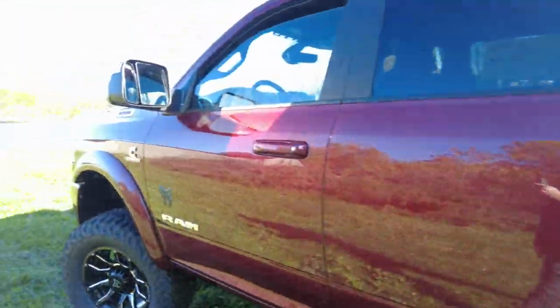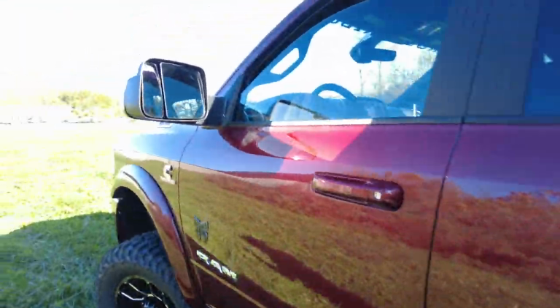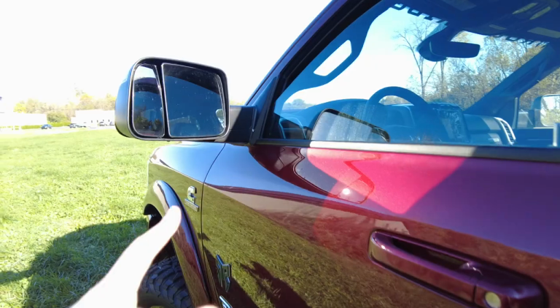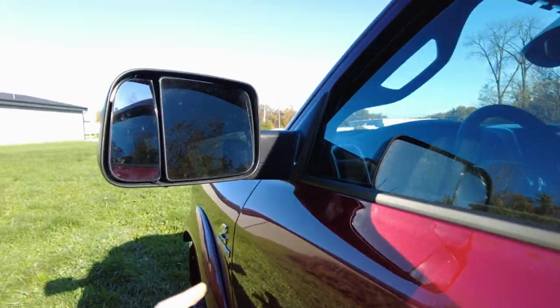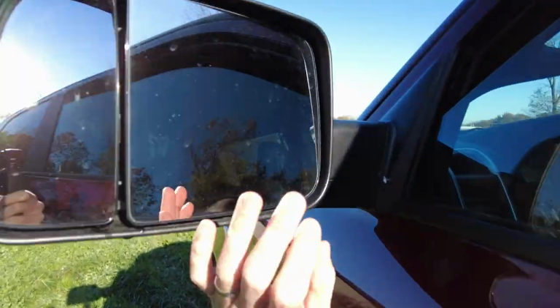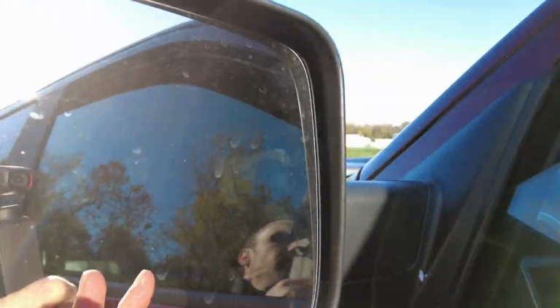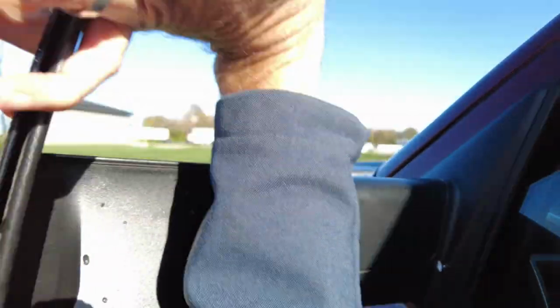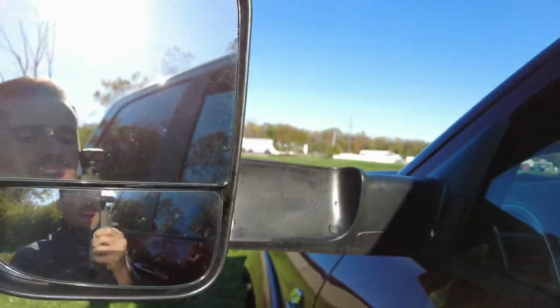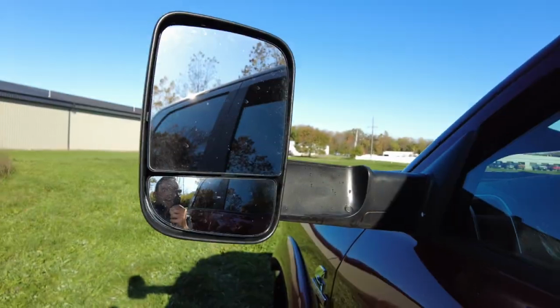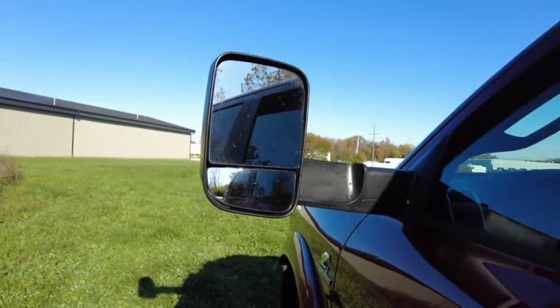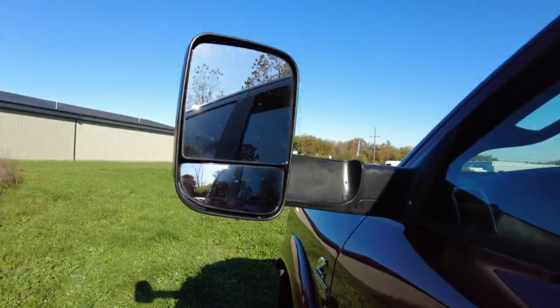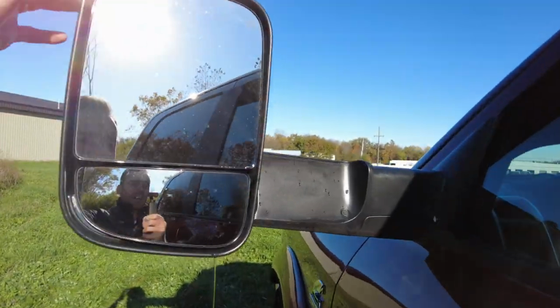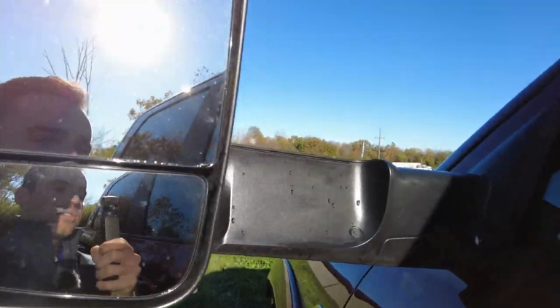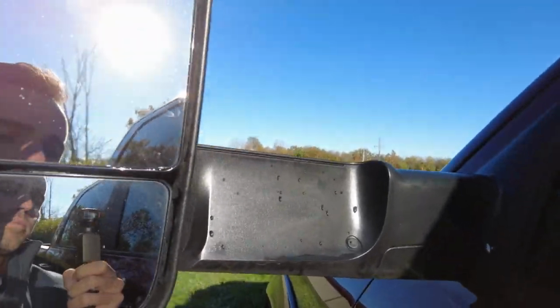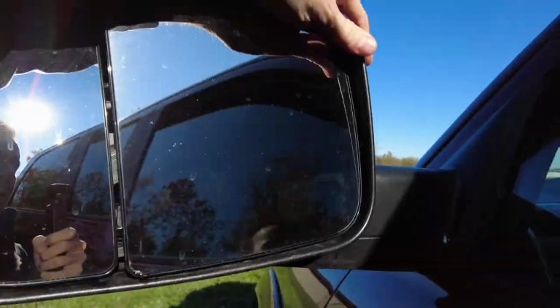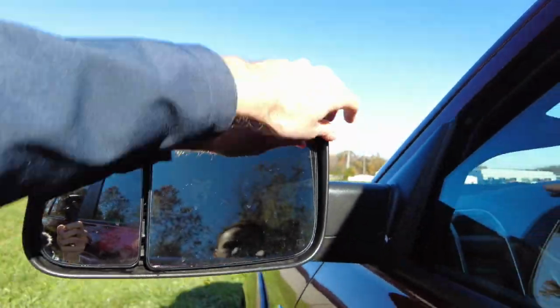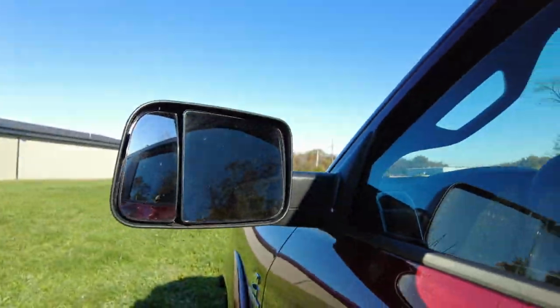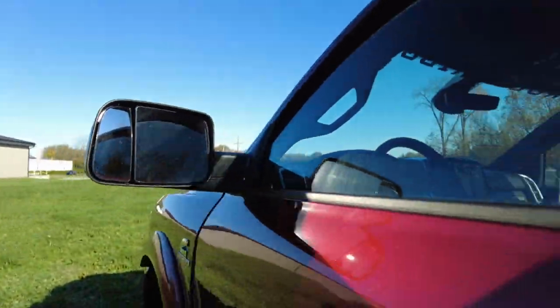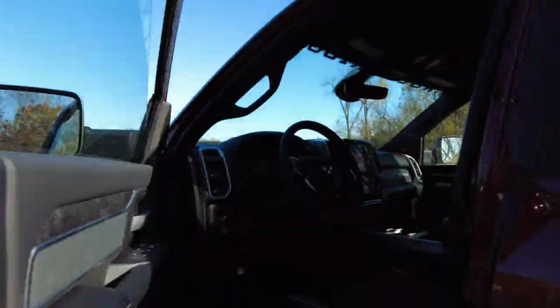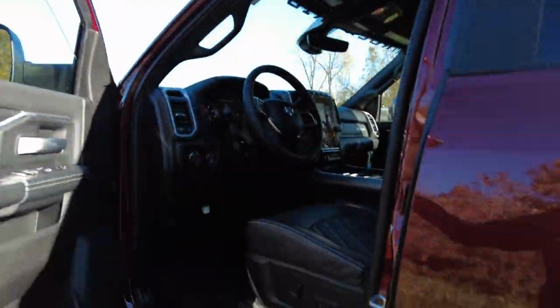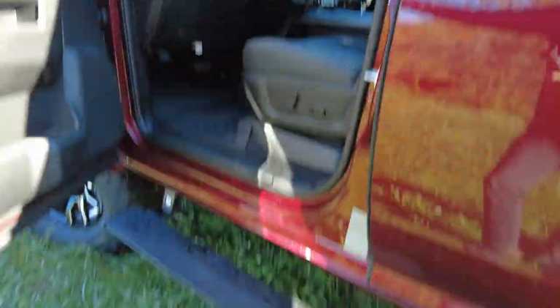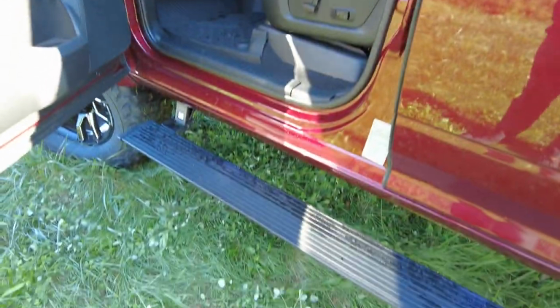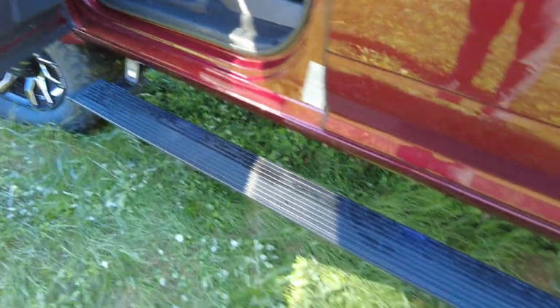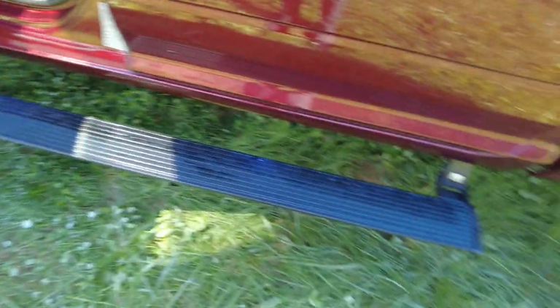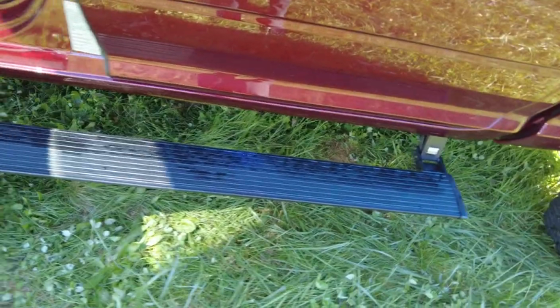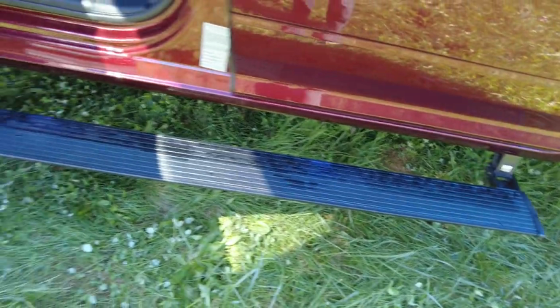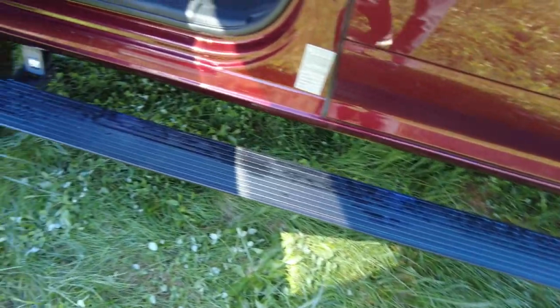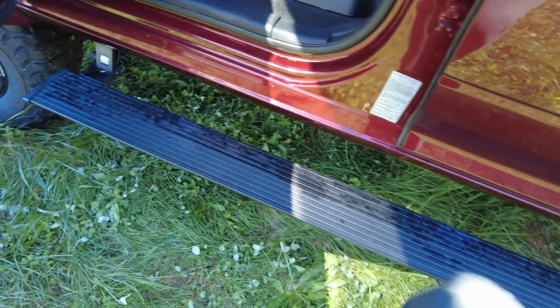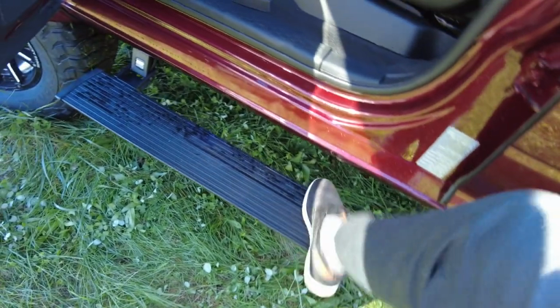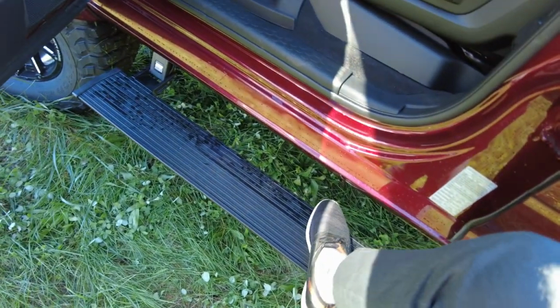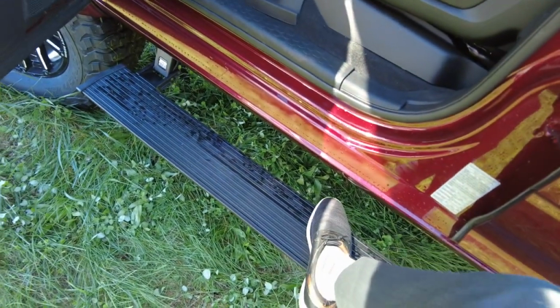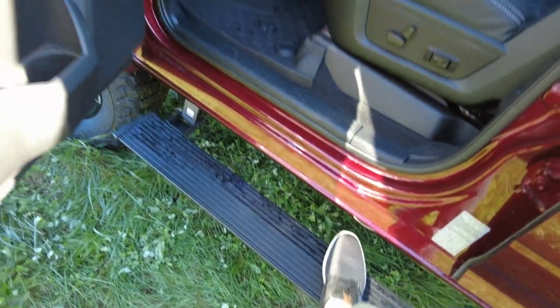This has got the tow mirrors on it — they flip up and out so you can see beside your trailer. Love those power running boards. Nice big step on it too — you can easily fit your foot on it.